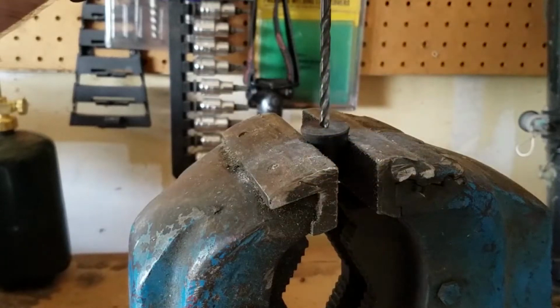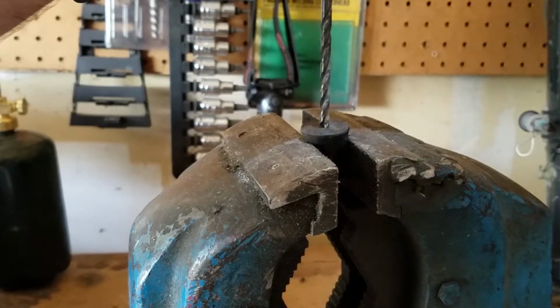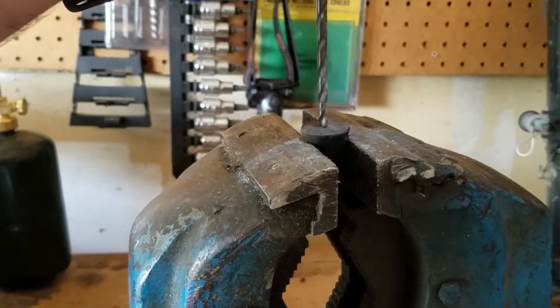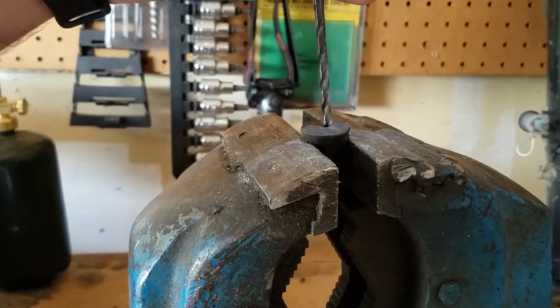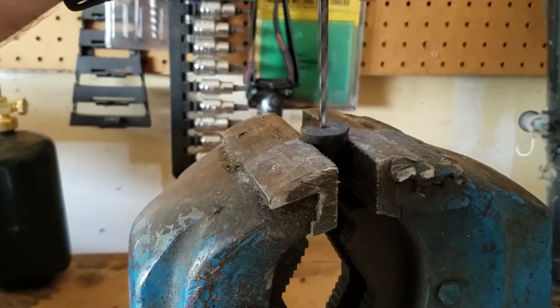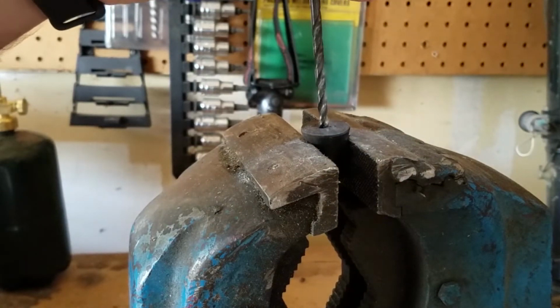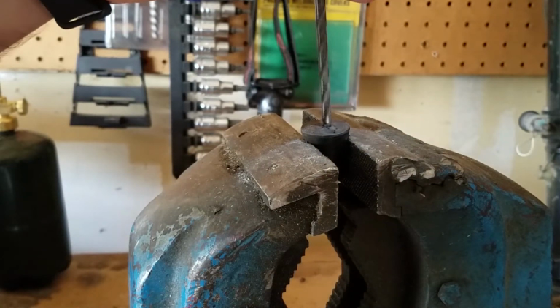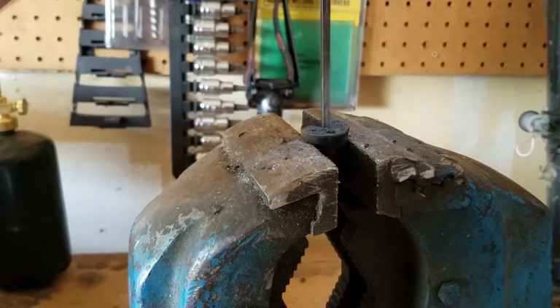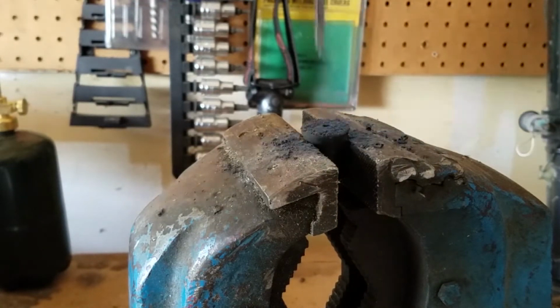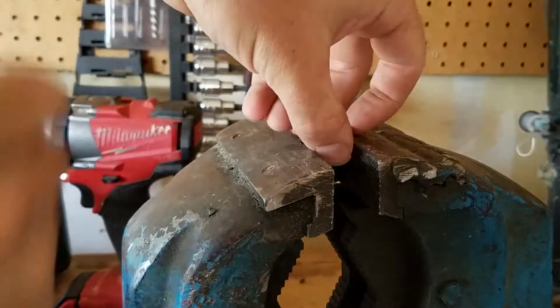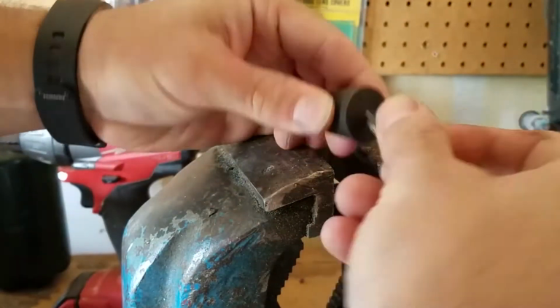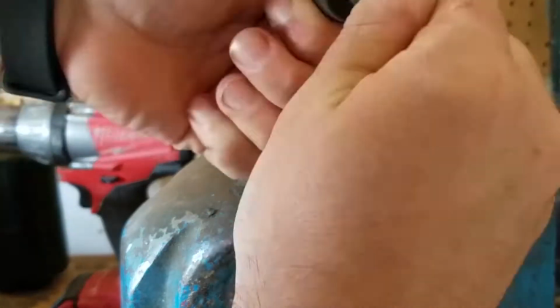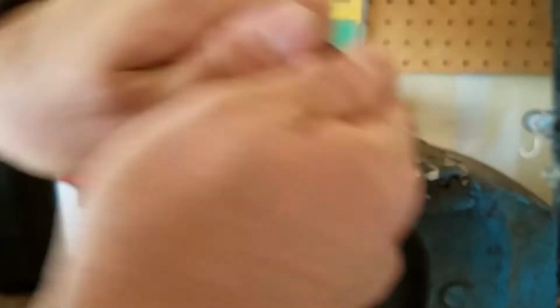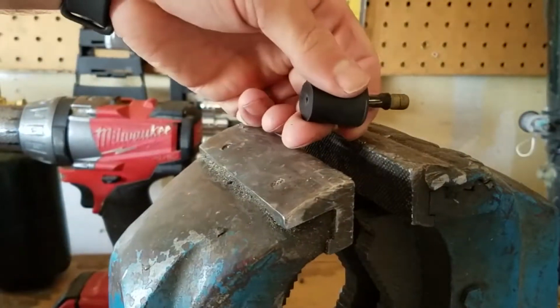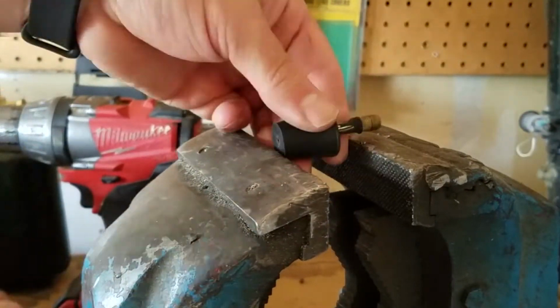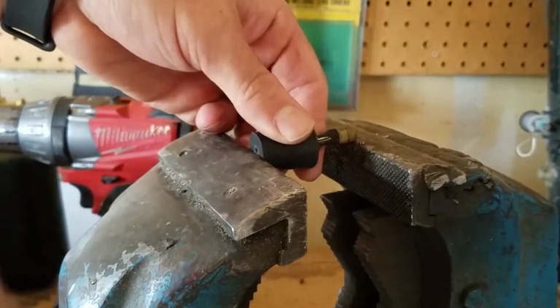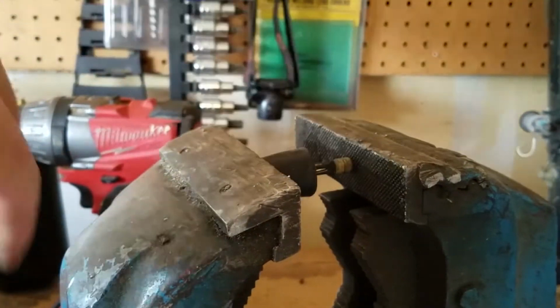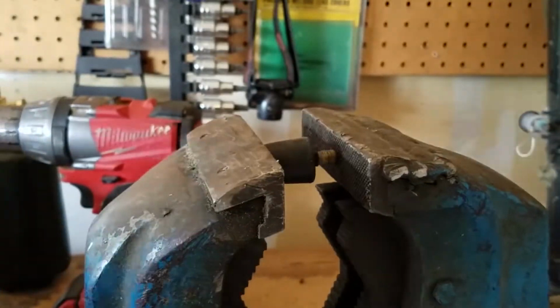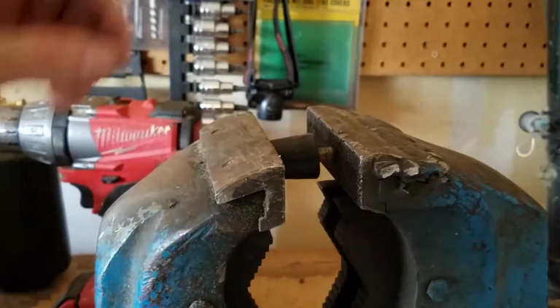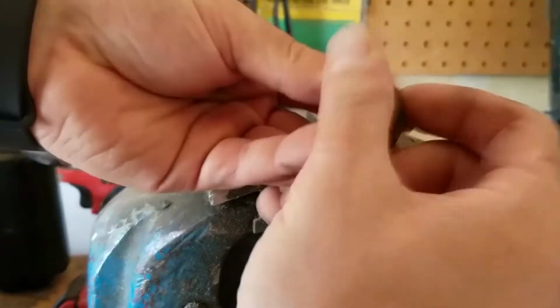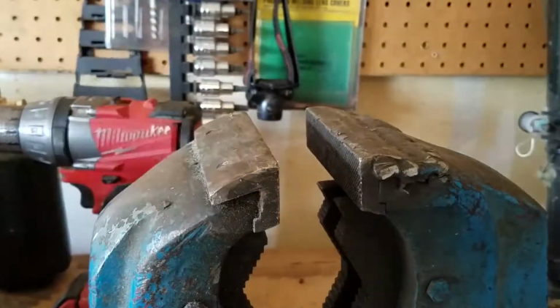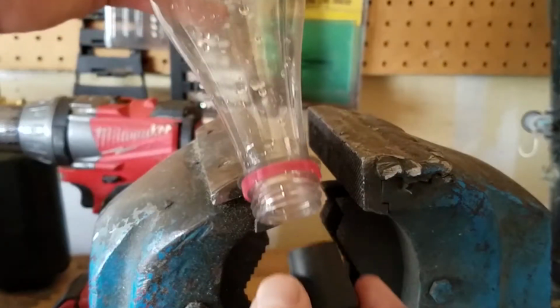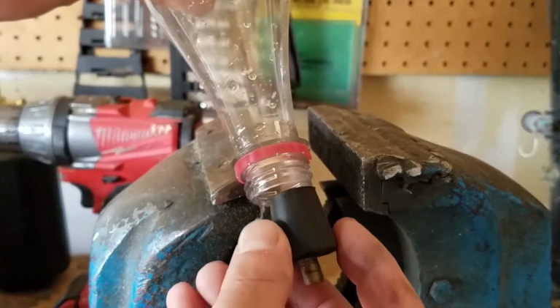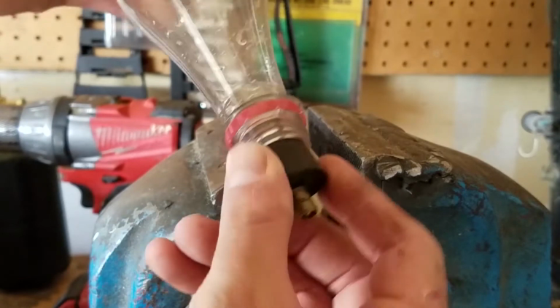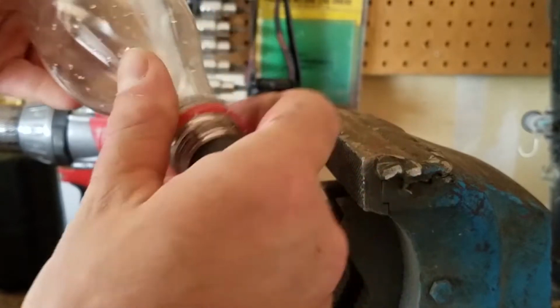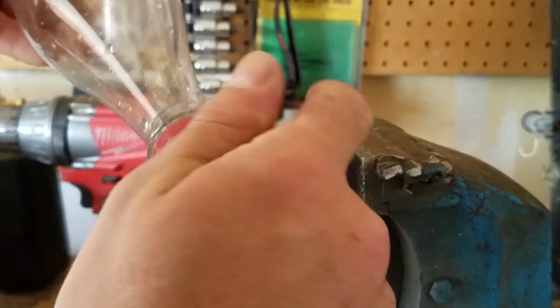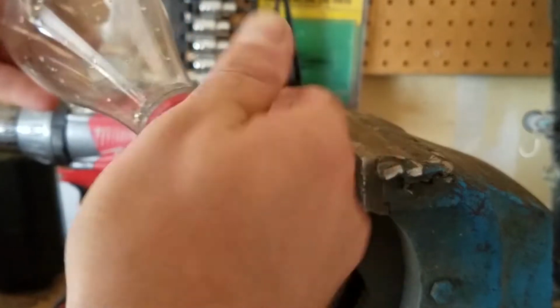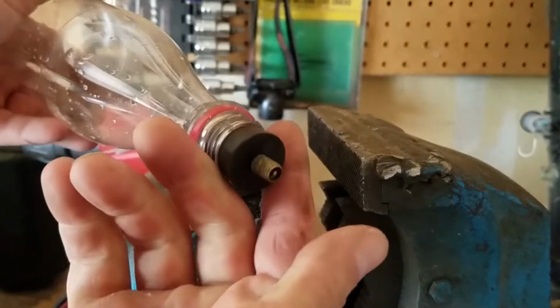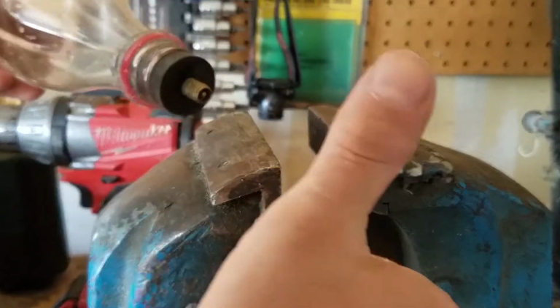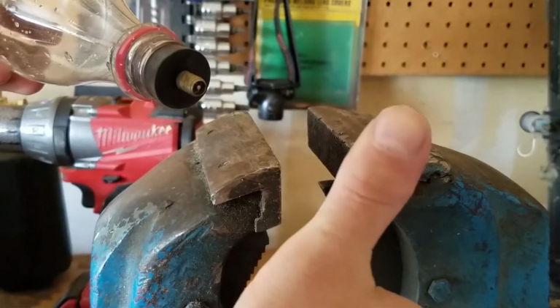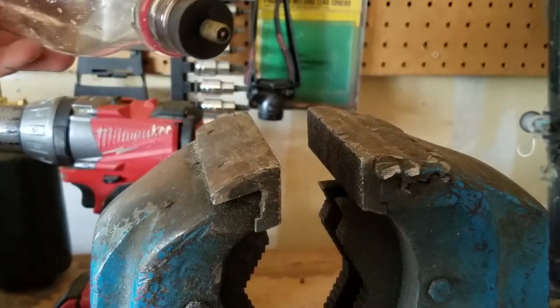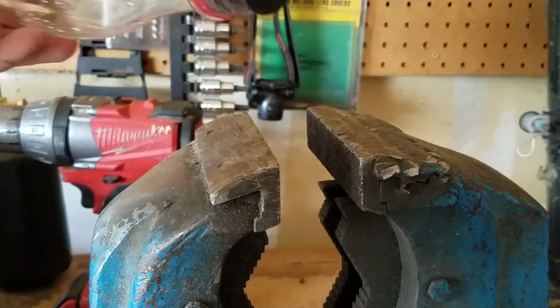Start by drilling a hole smaller than the Schrader valve into the rubber stopper. The hole needs to be smaller so that the valve will fit extremely tightly into the stopper. A quick practical test with an air compressor proves the fit of the stopper and the concept of the build.